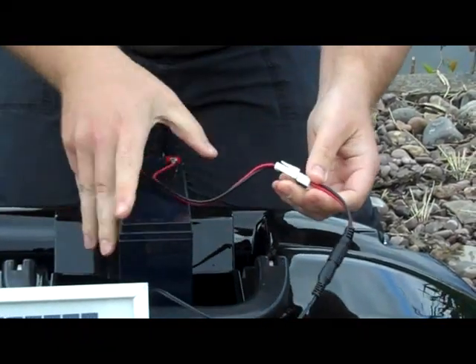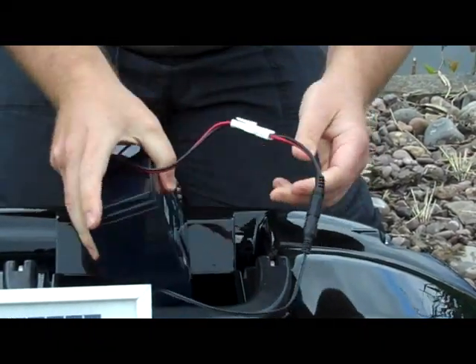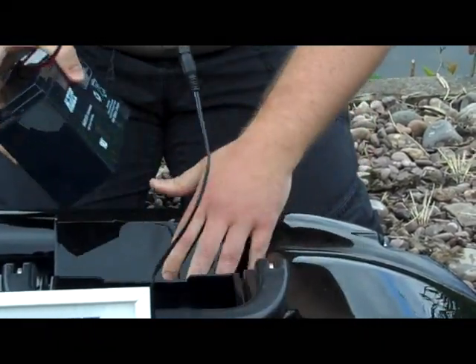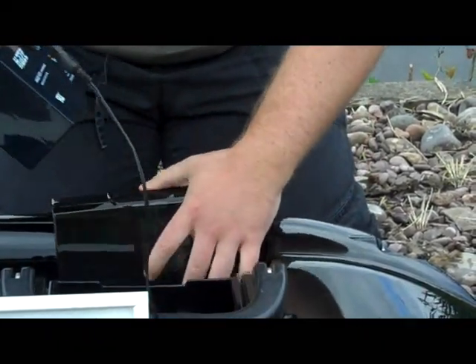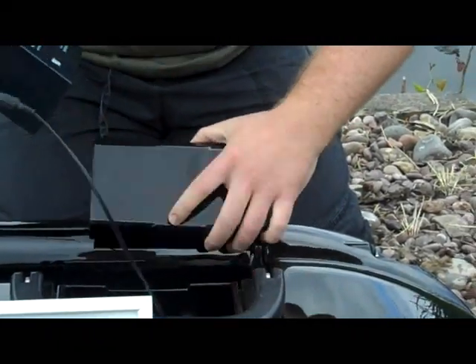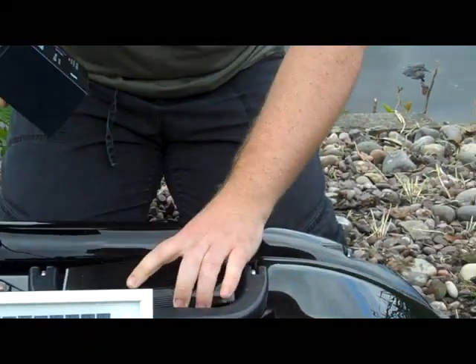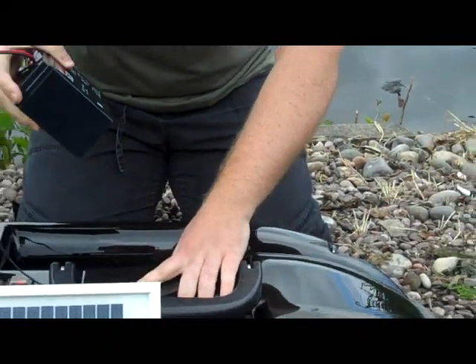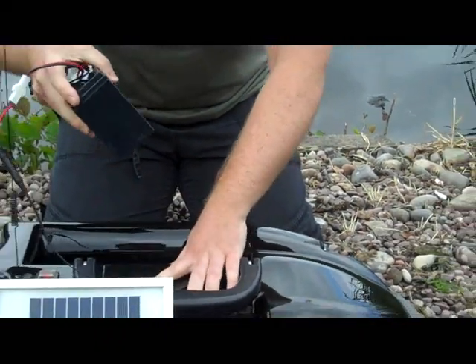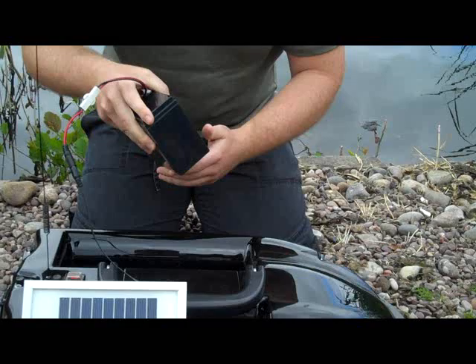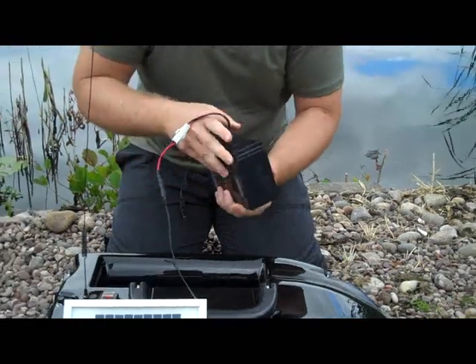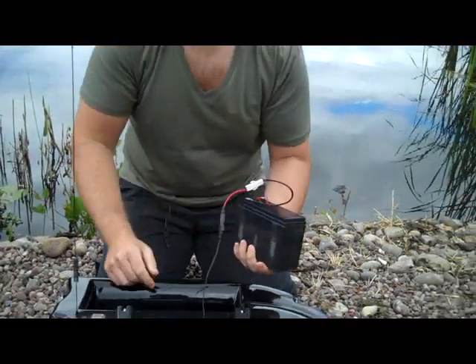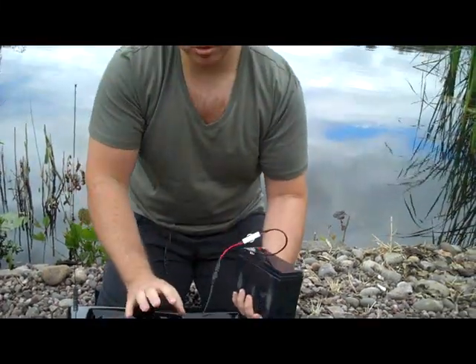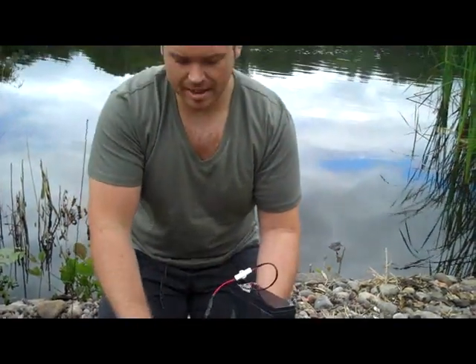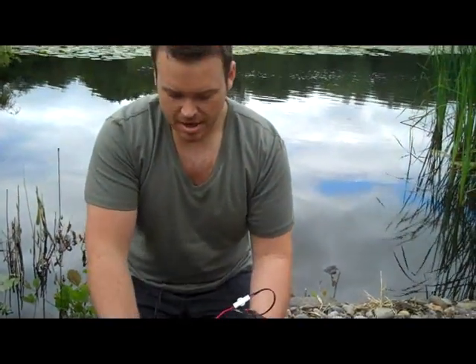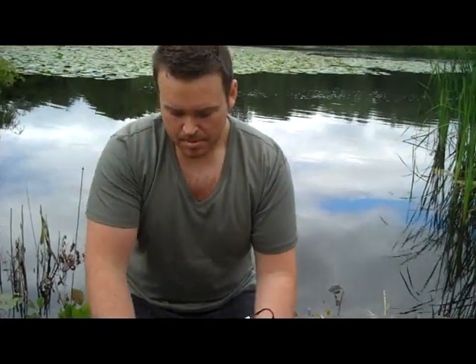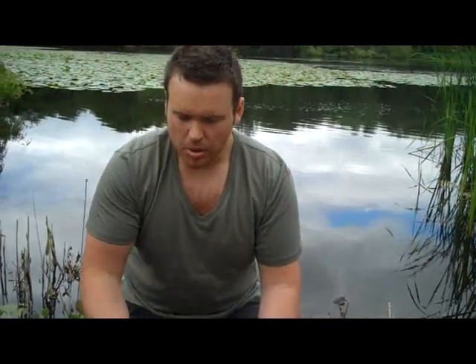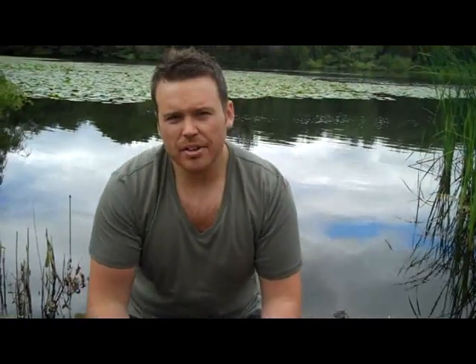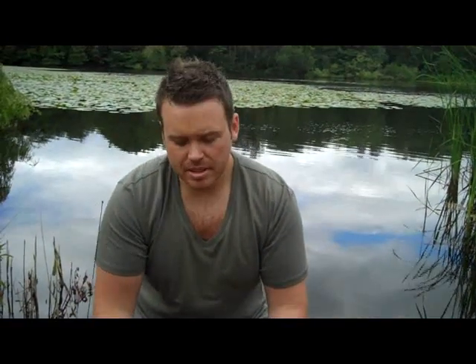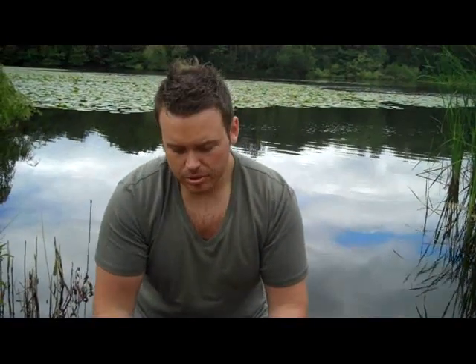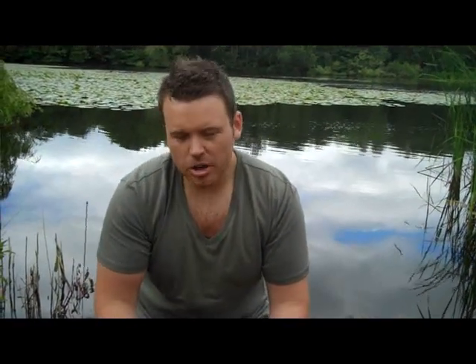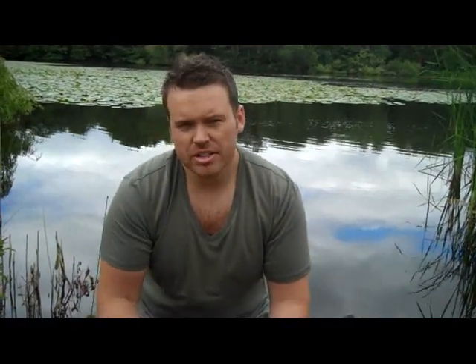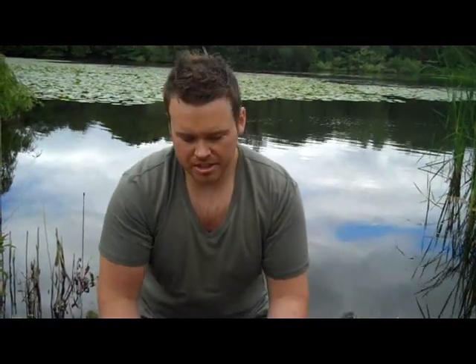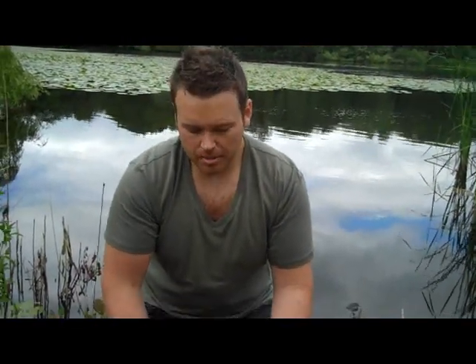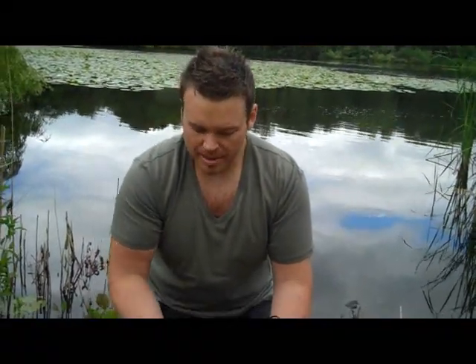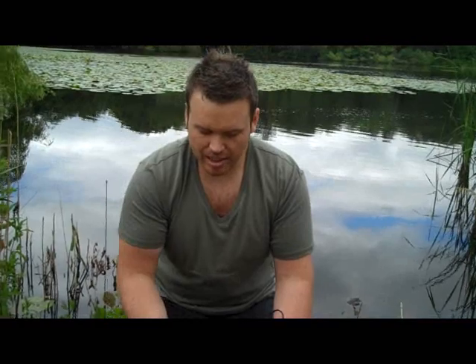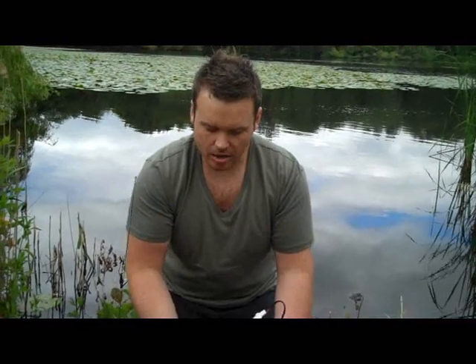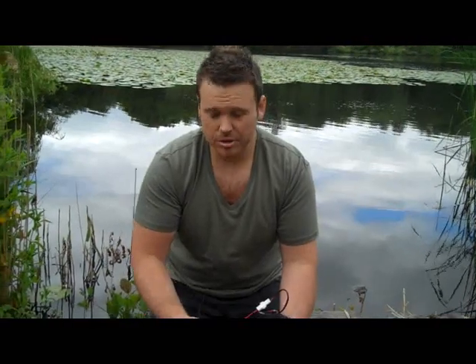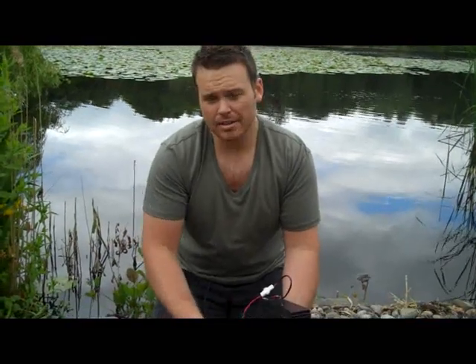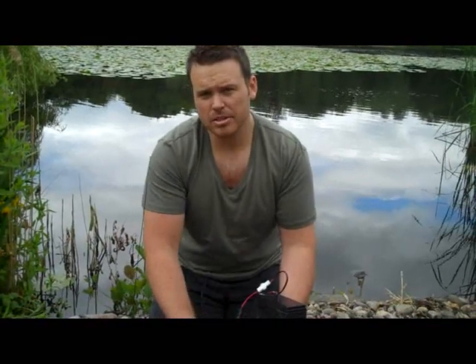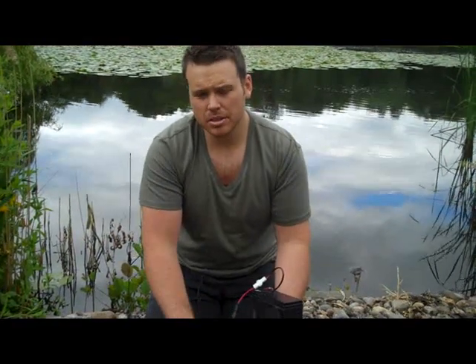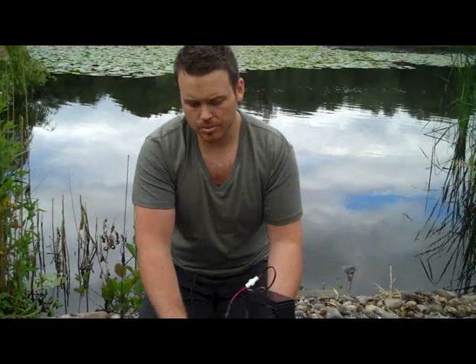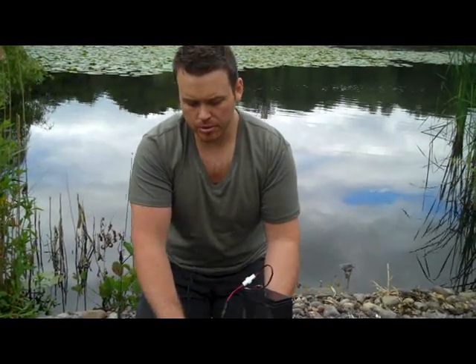you don't really want to be leaving the bolt exposed to the sunlight. Because what that will do is draw condensation into the bolt, make it really hot, and it could damage some internal components.